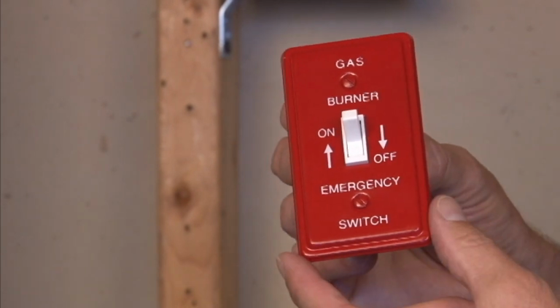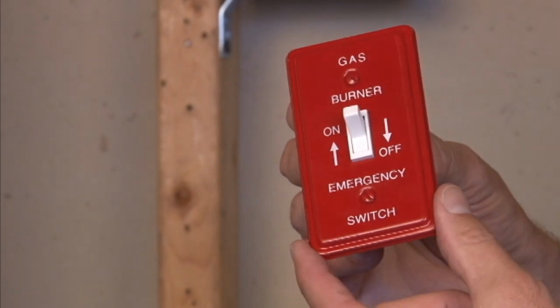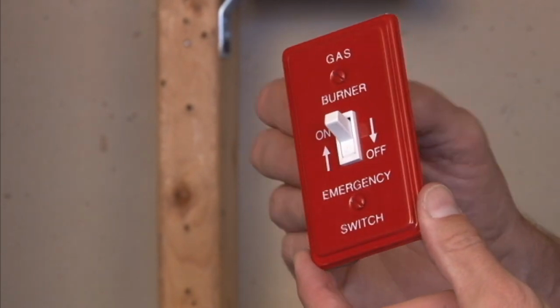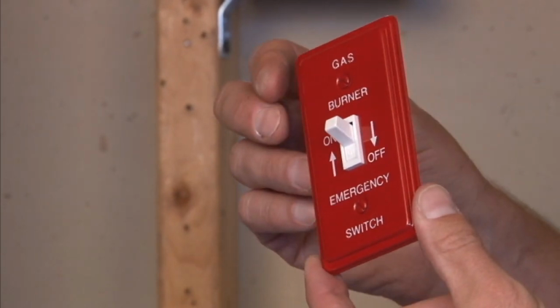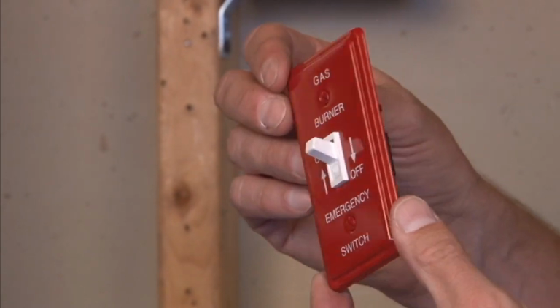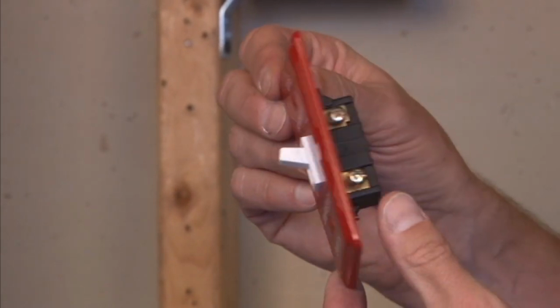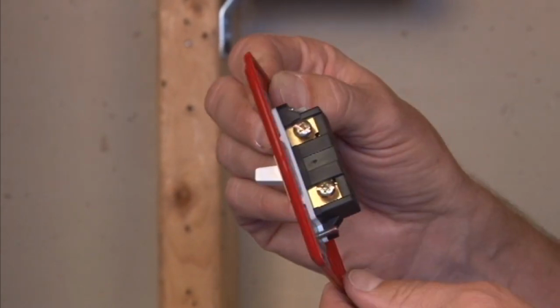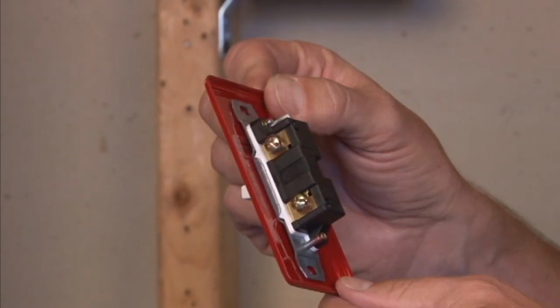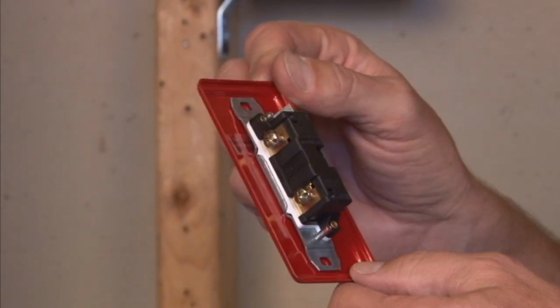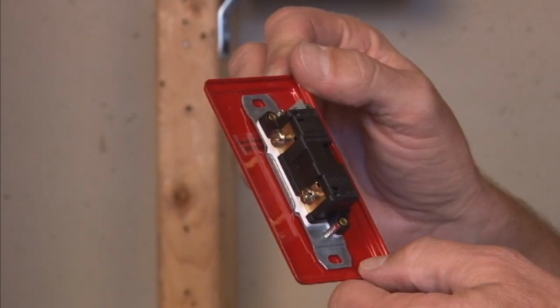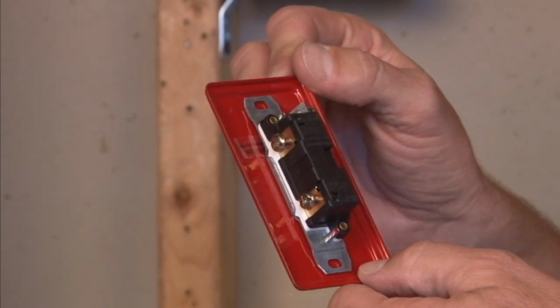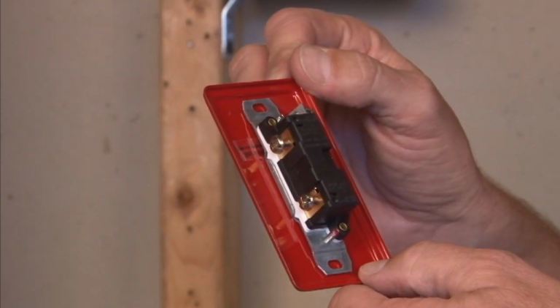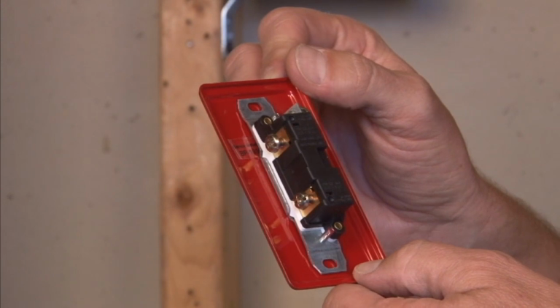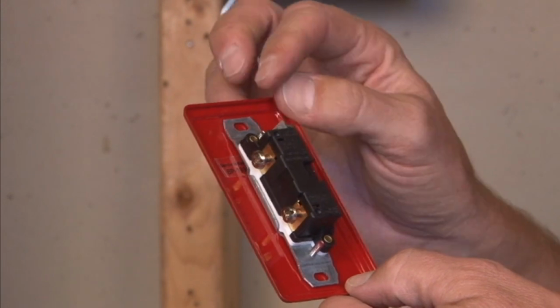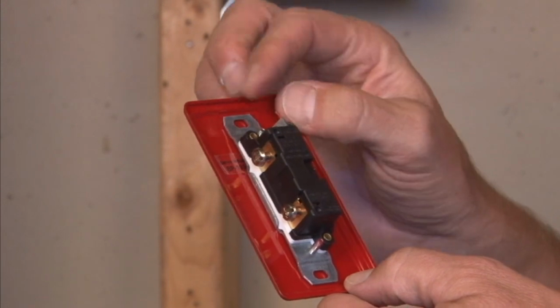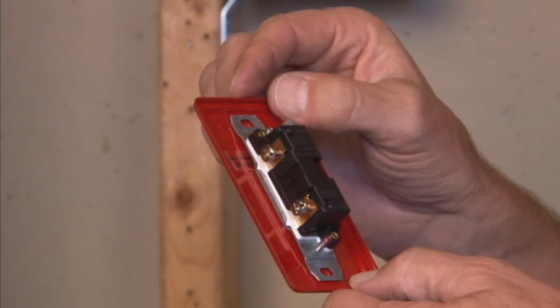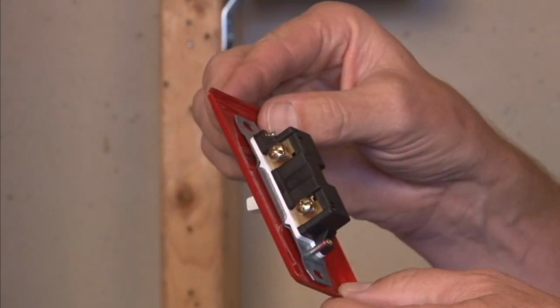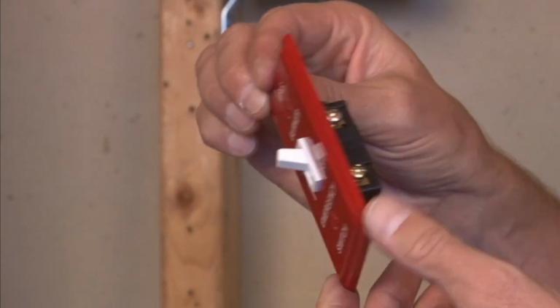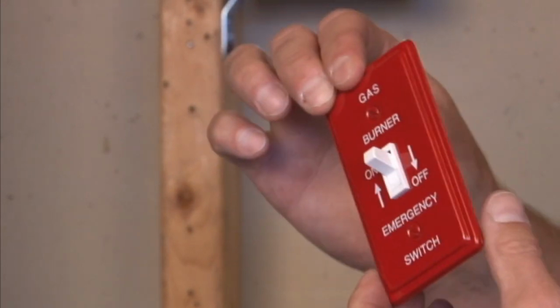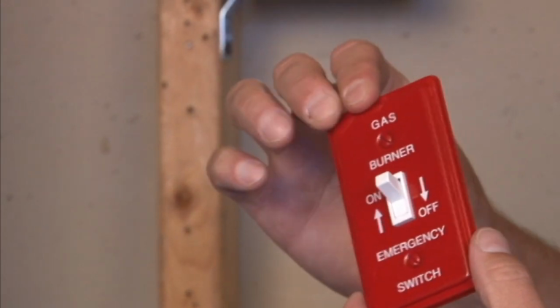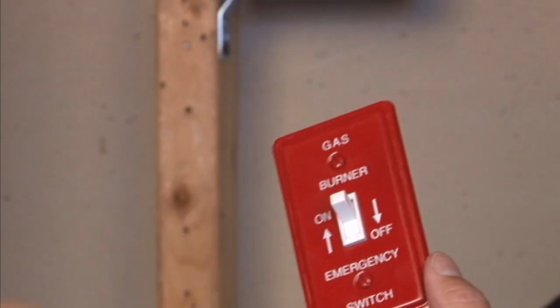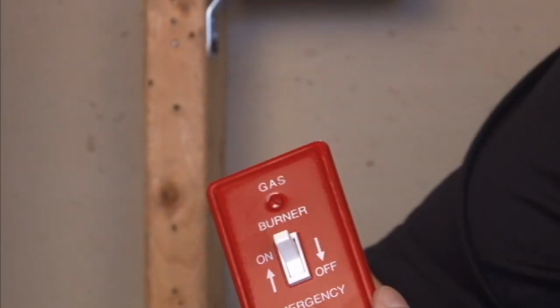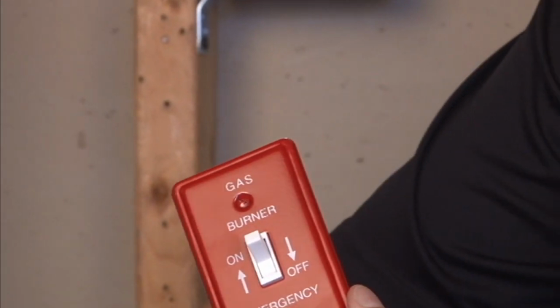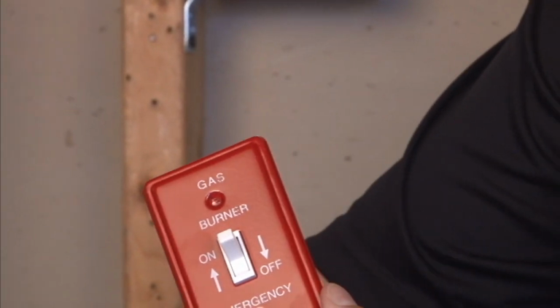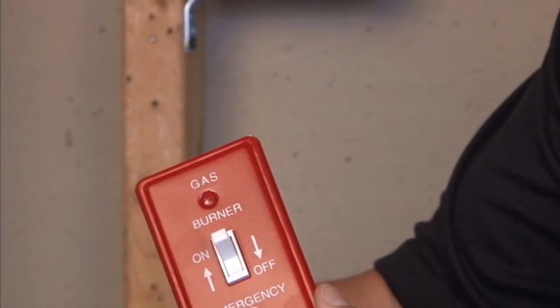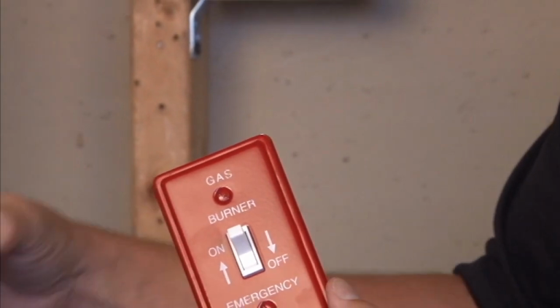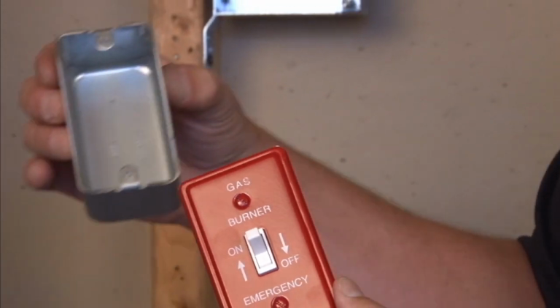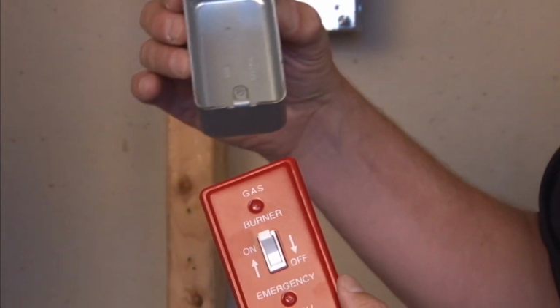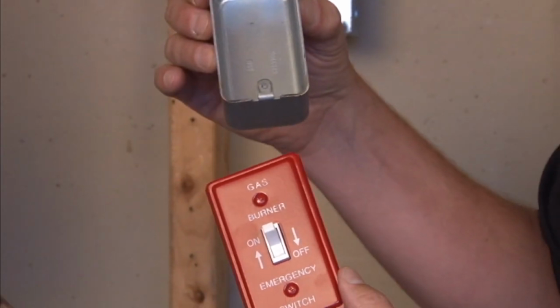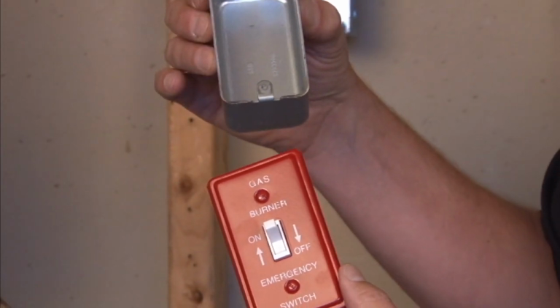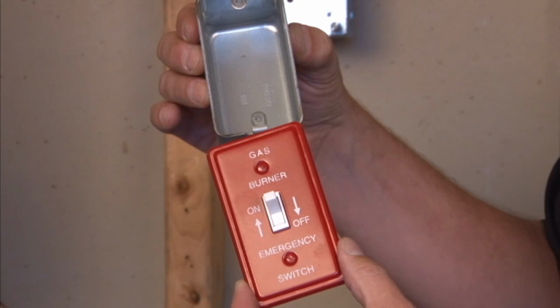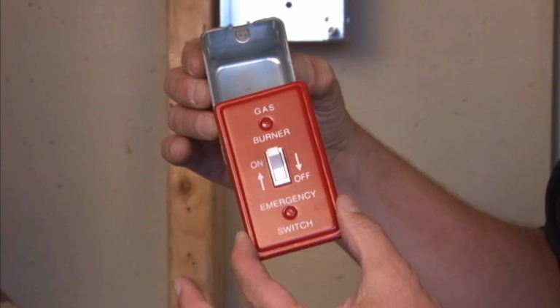The toggle switch is not included; however, in this application we've mounted it to the cover, and this particular item fits on your standard handy box.